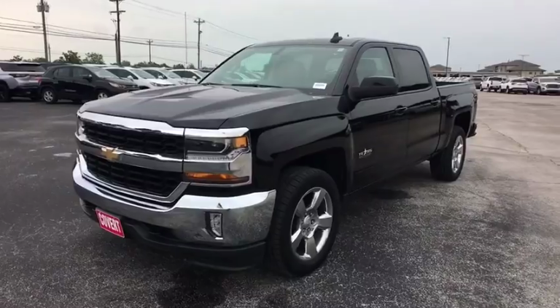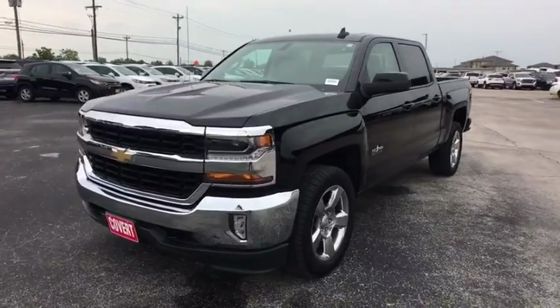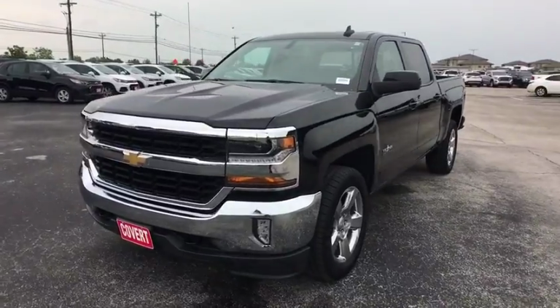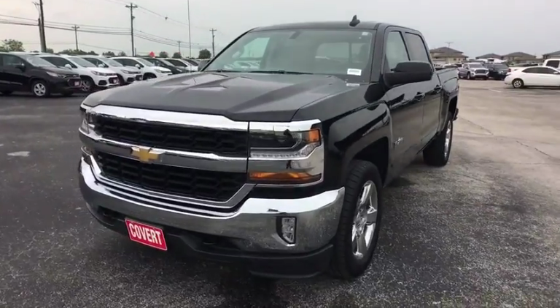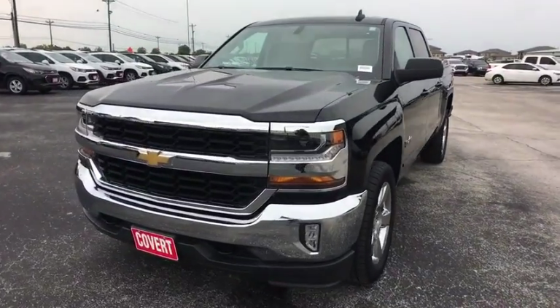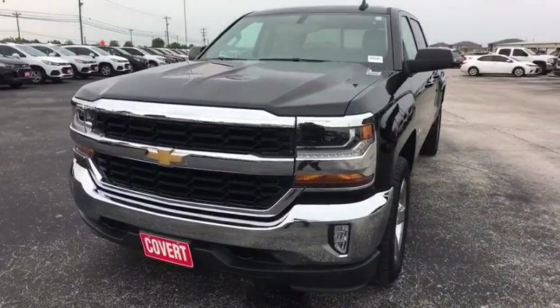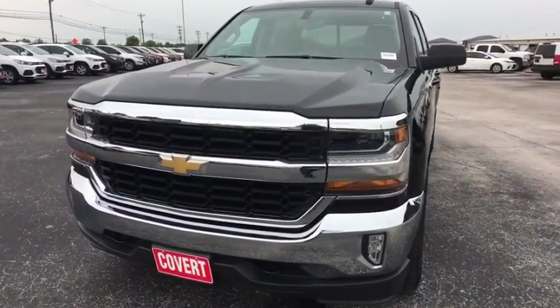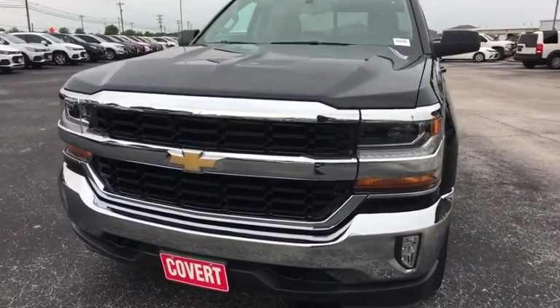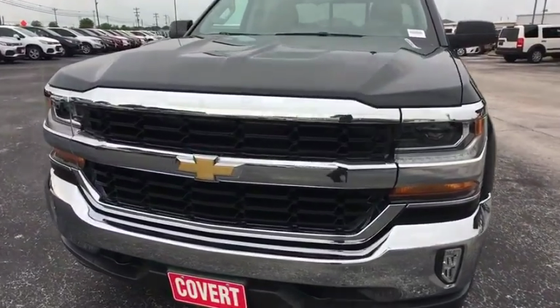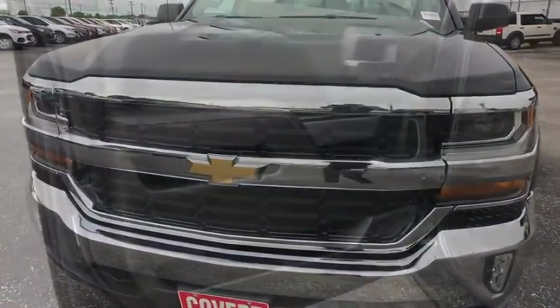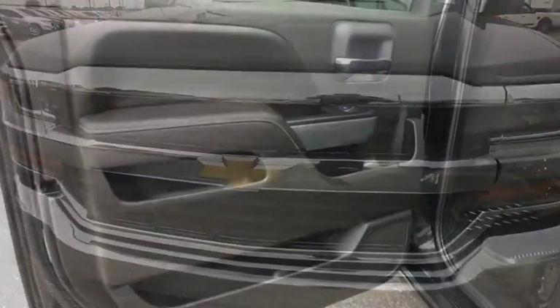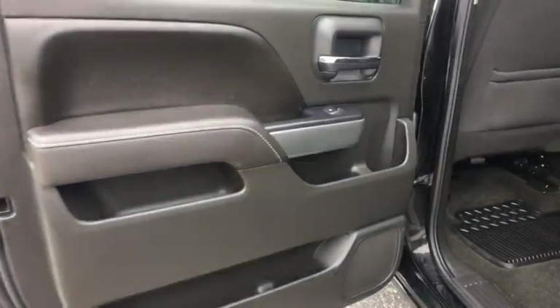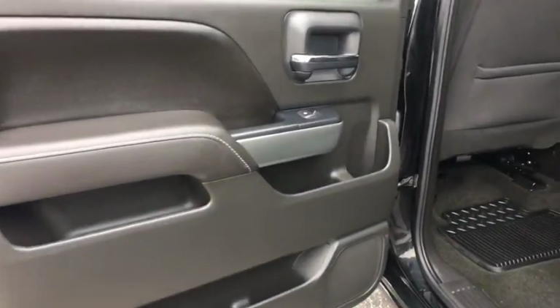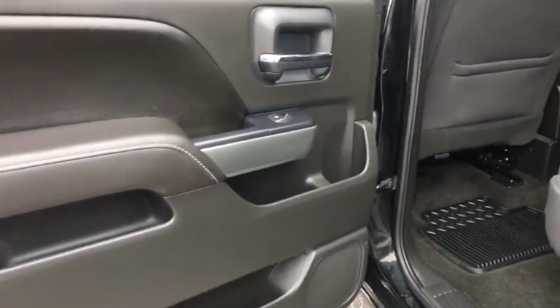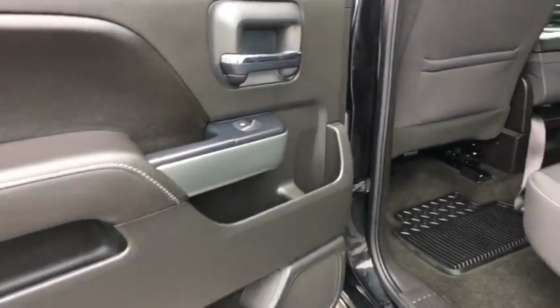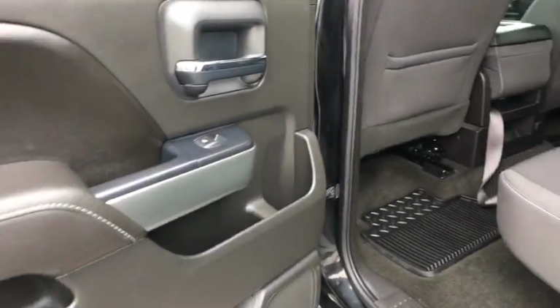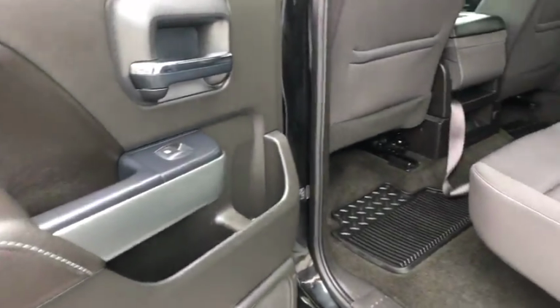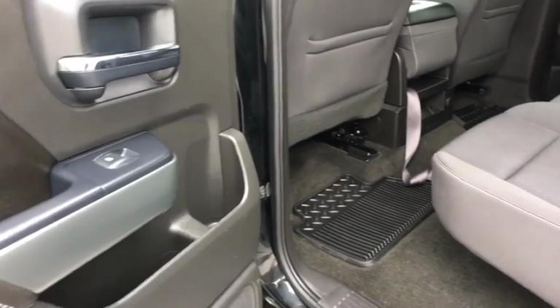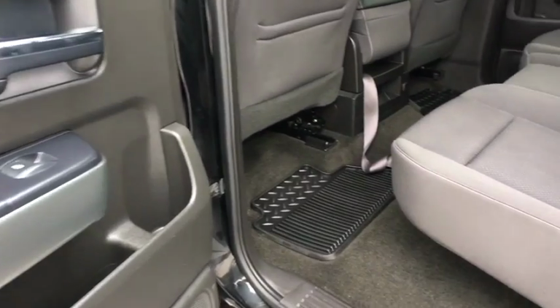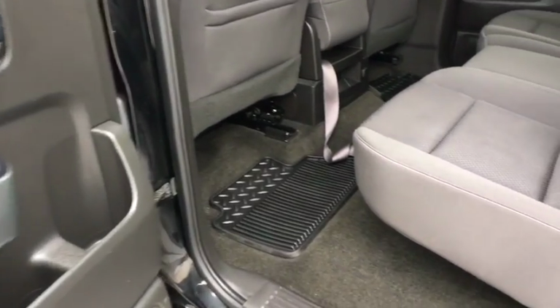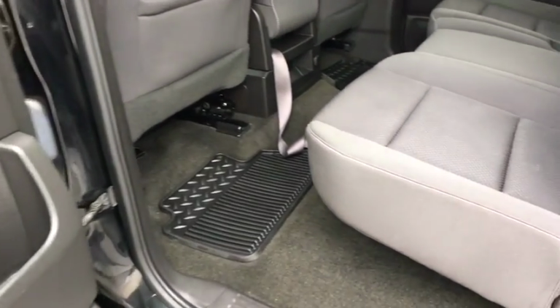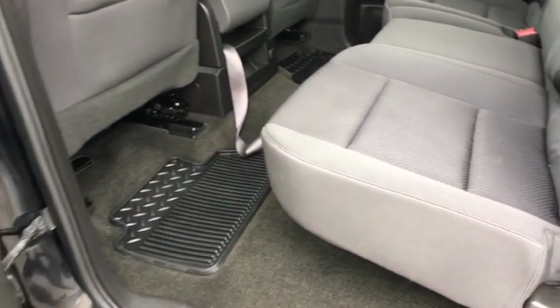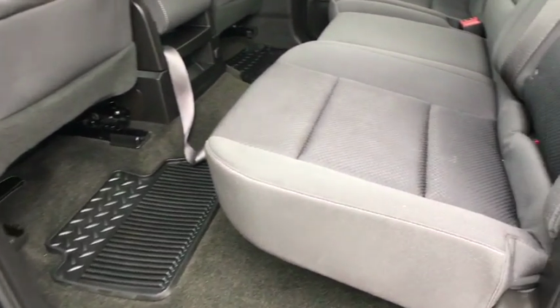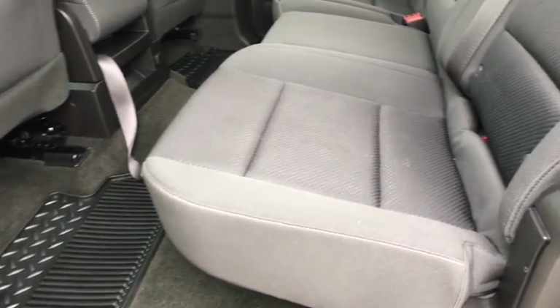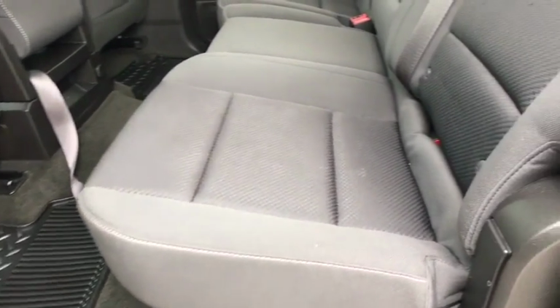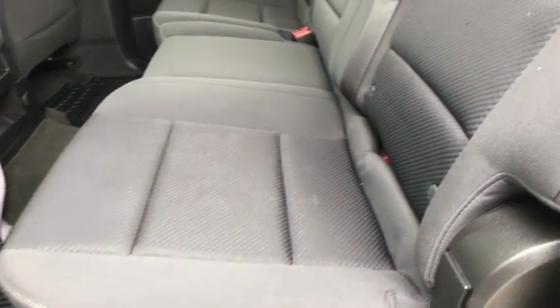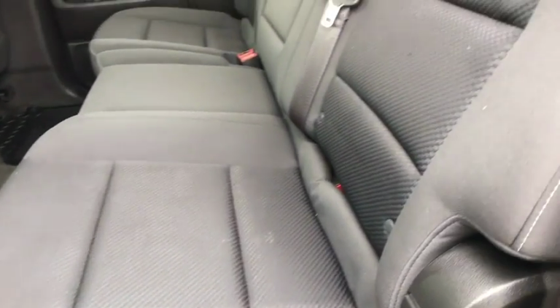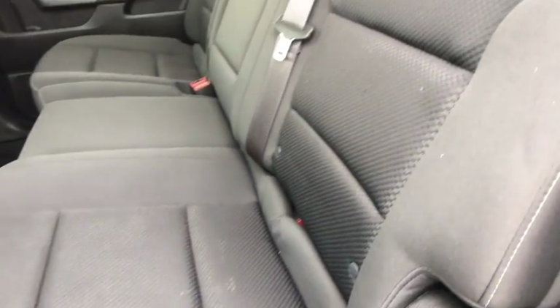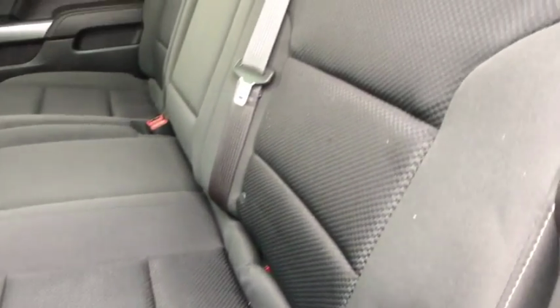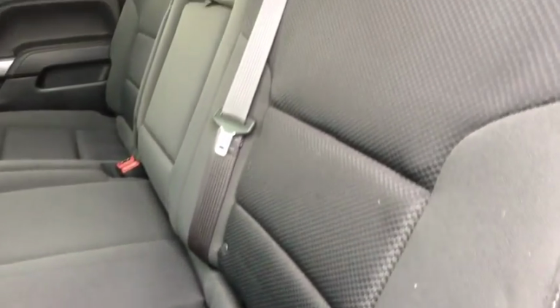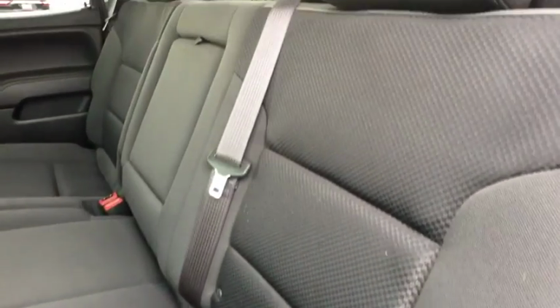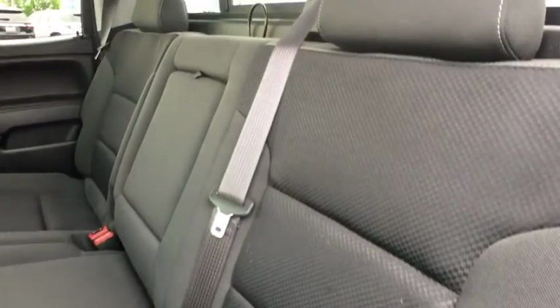Floor mats, cruise control, aluminum wheels, four-wheel drive, AM-FM stereo radio, universal garage door opener, MP3 player, power door locks.